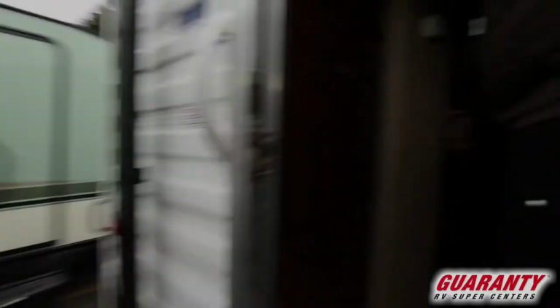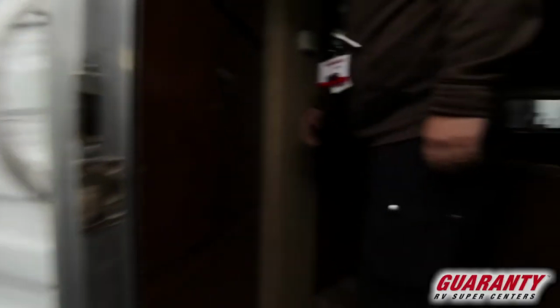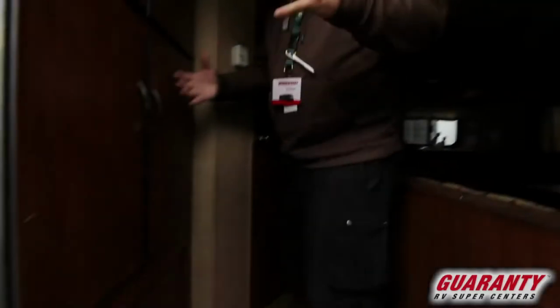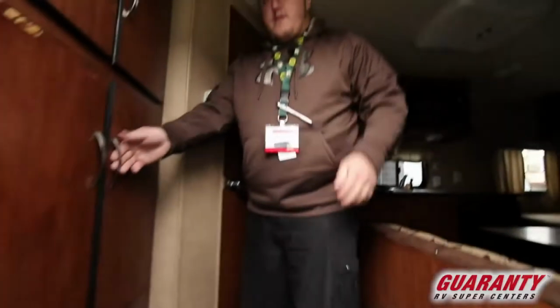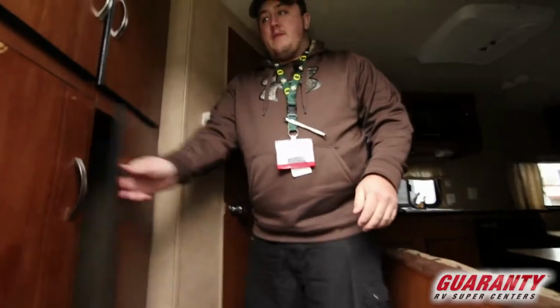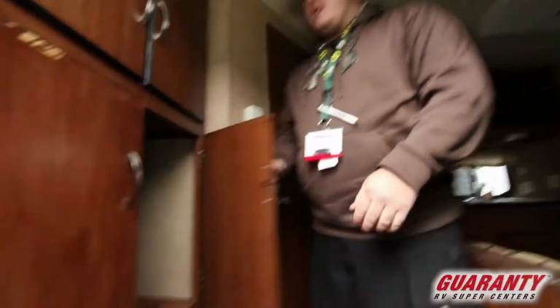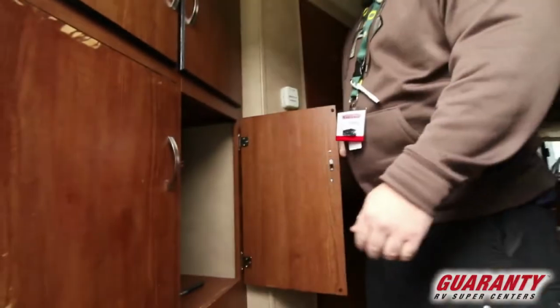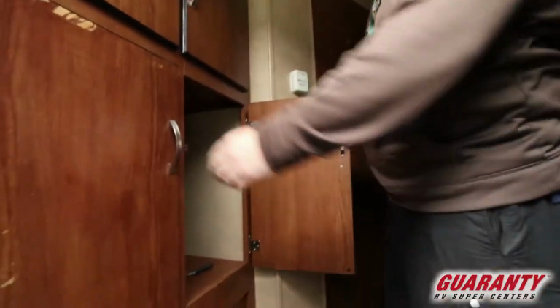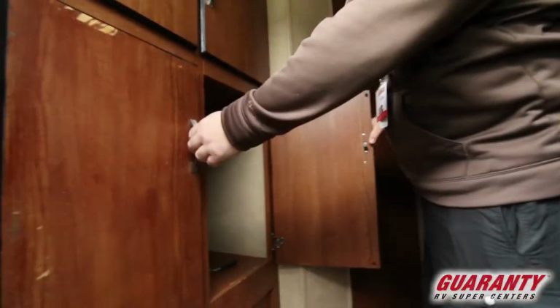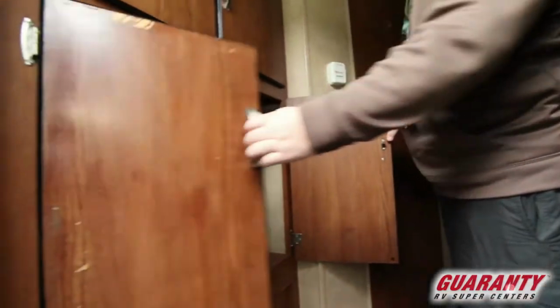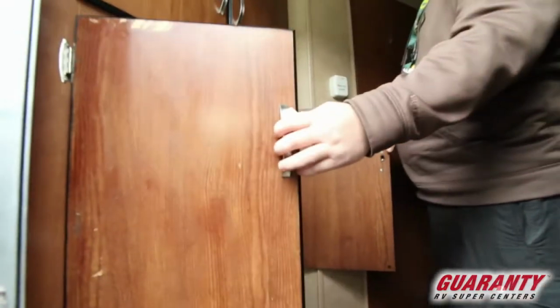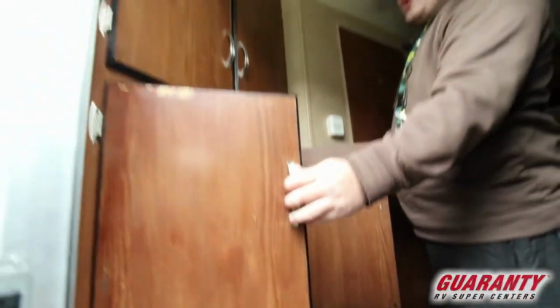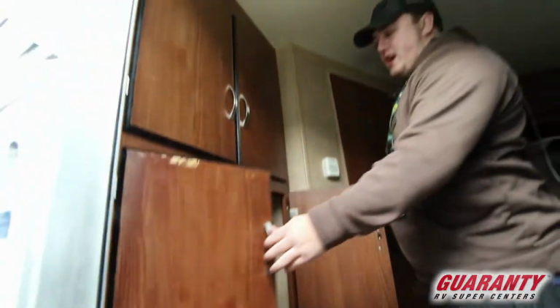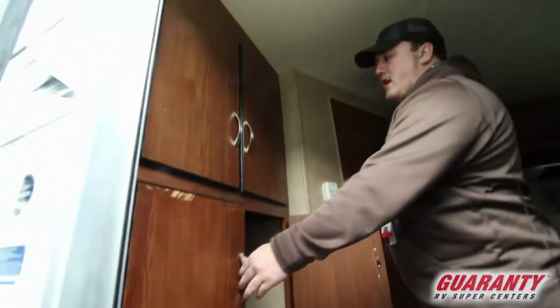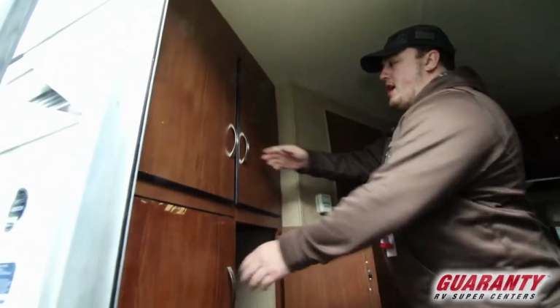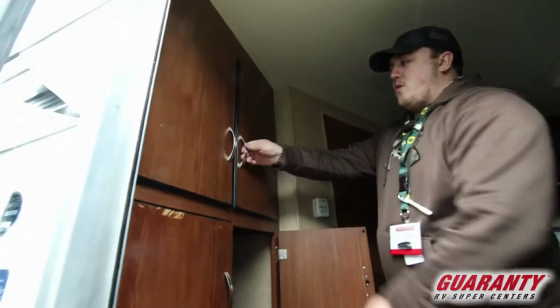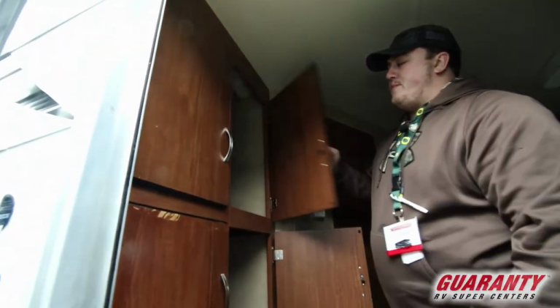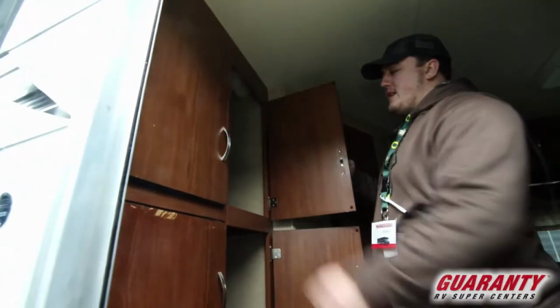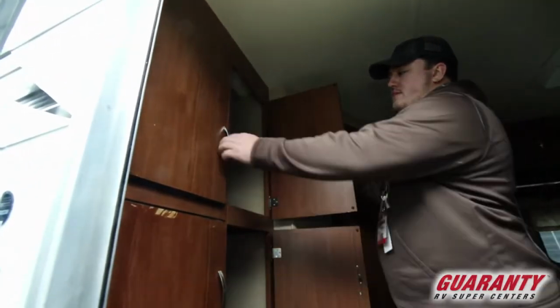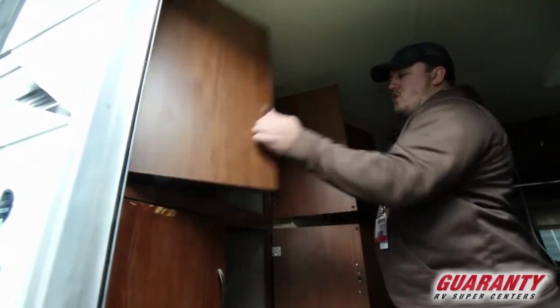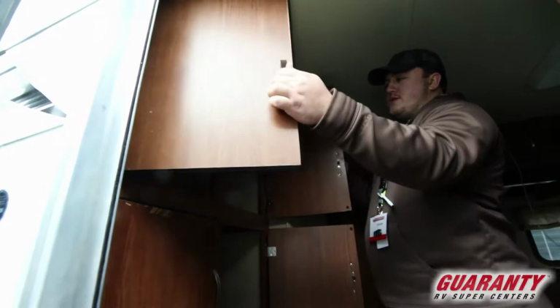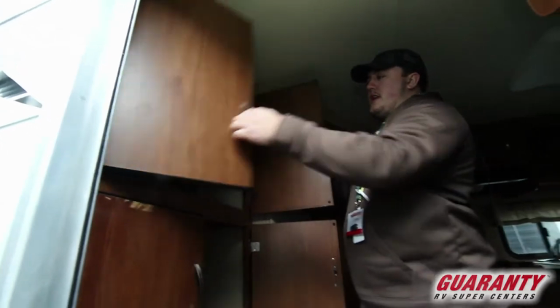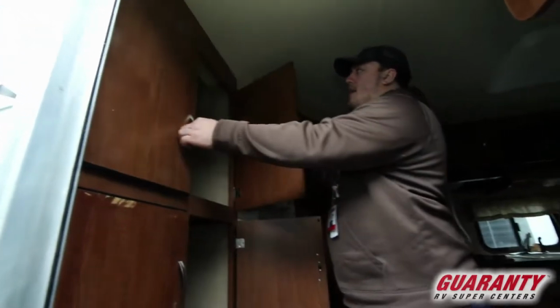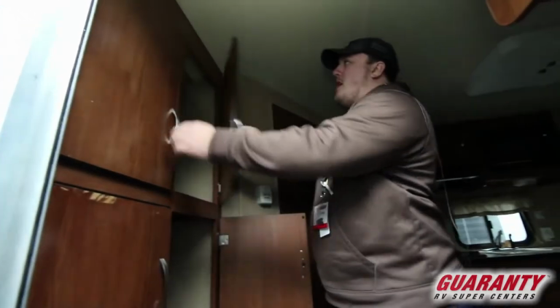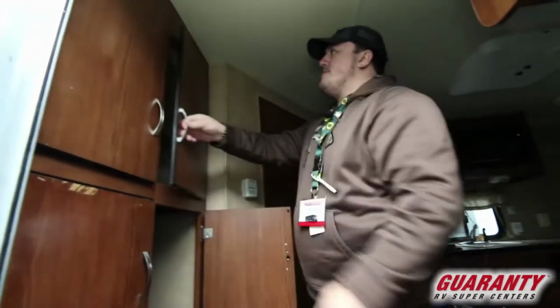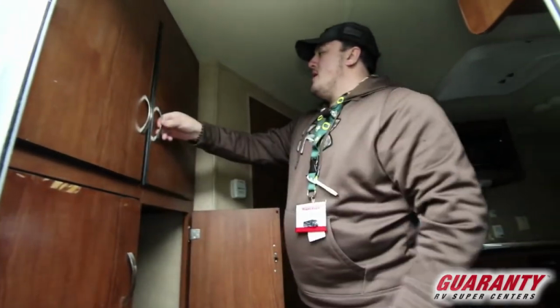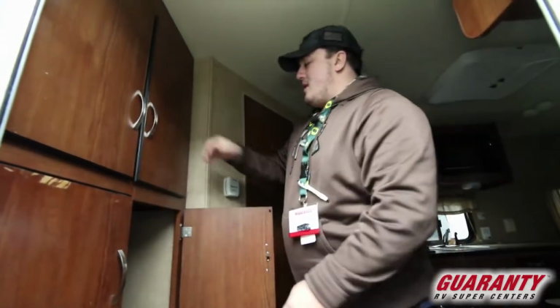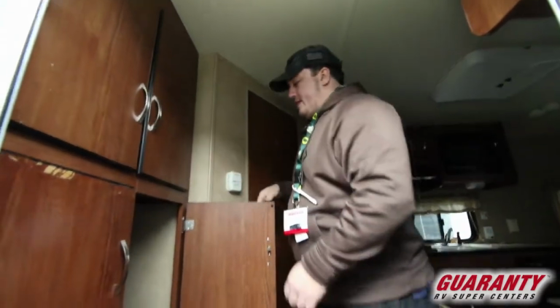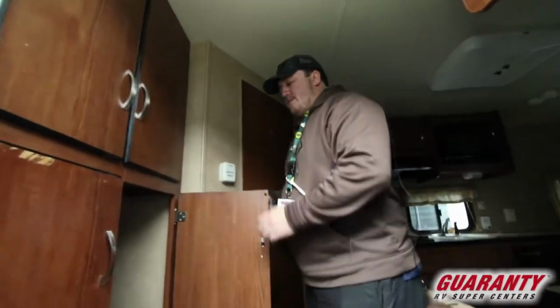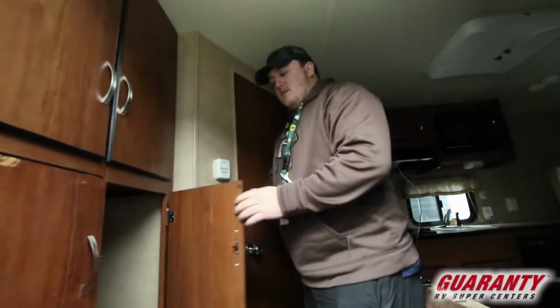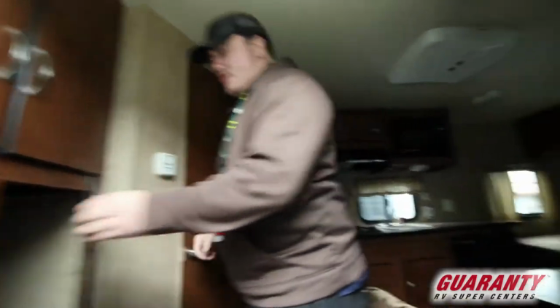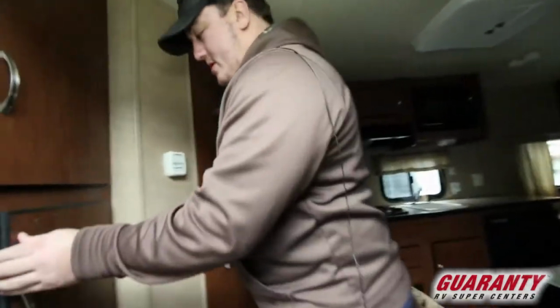As you can see, you first come in and you walk into a lot of storage right here. Four big doors, top and bottom — lots of storage.